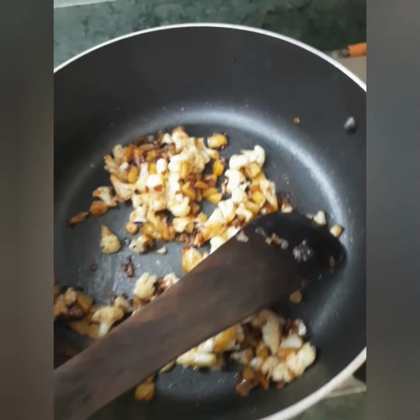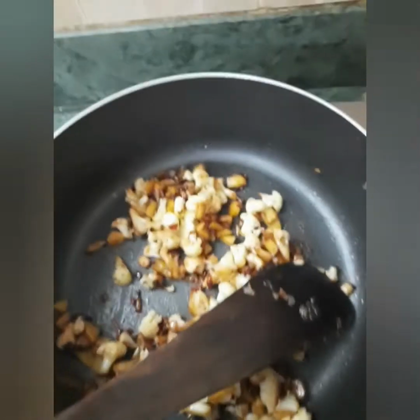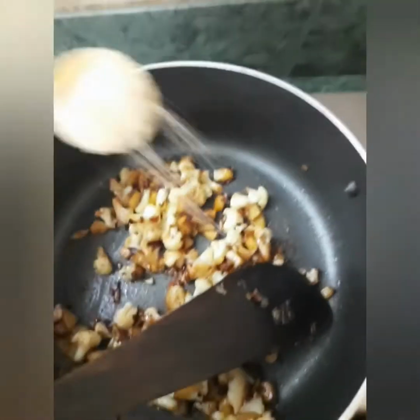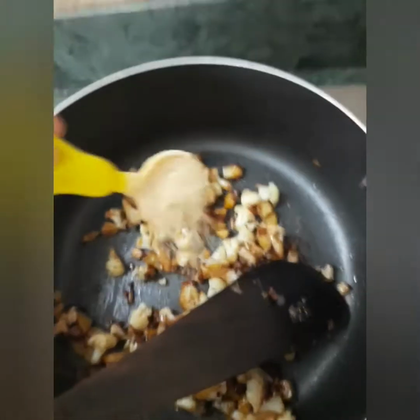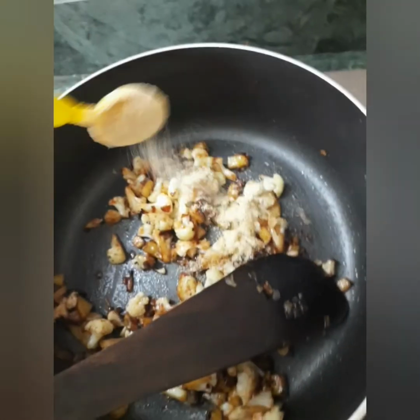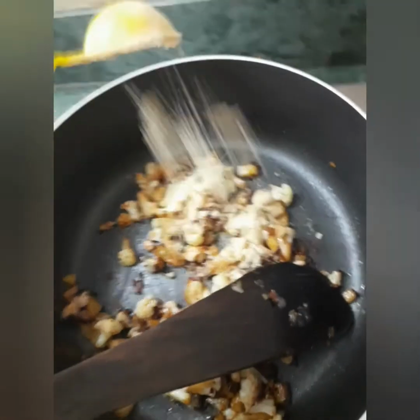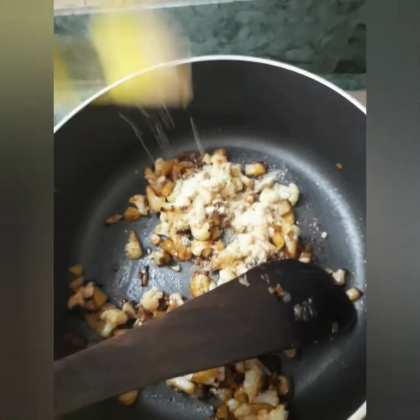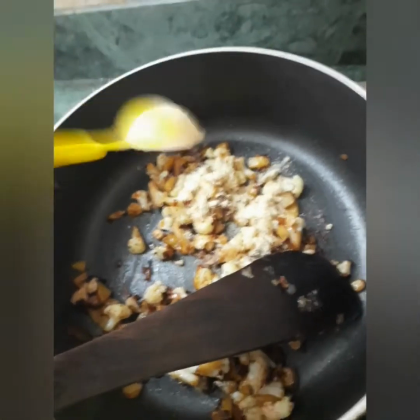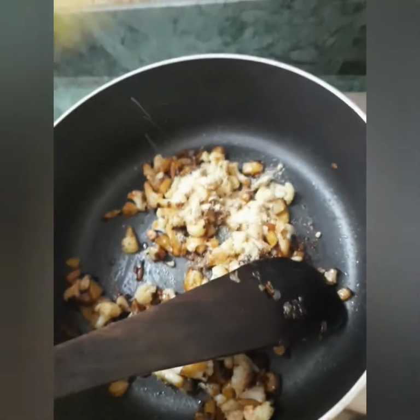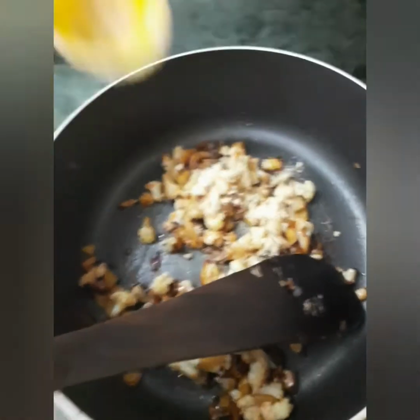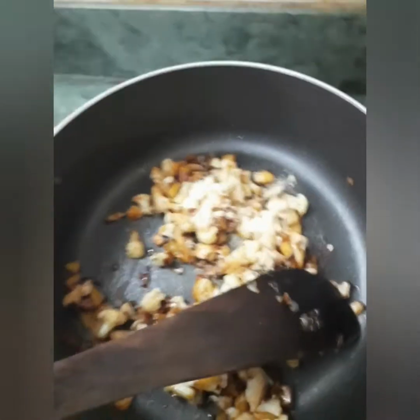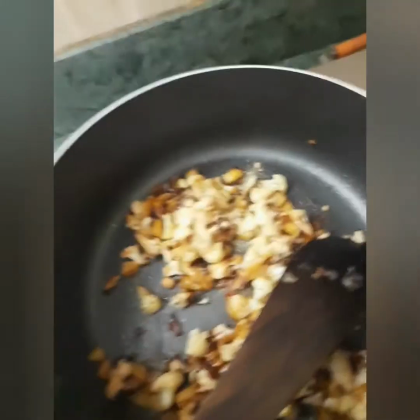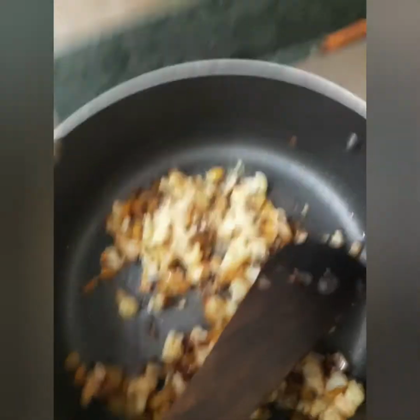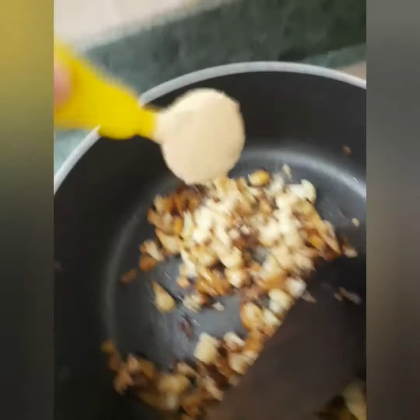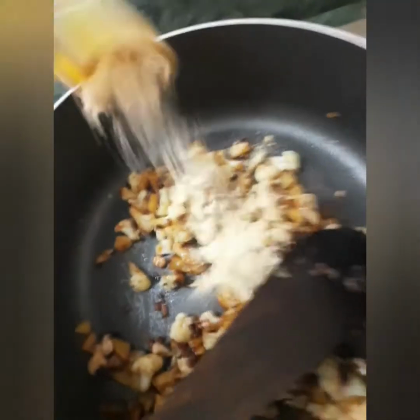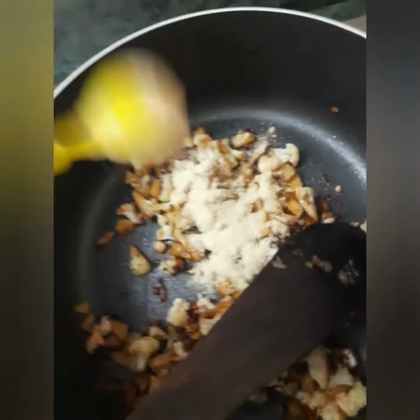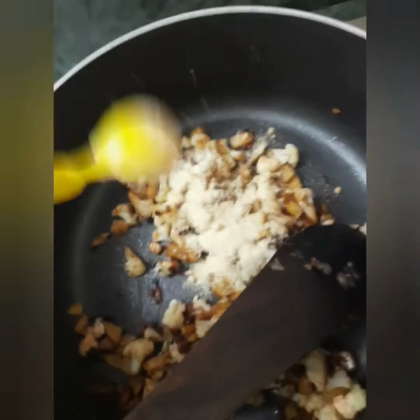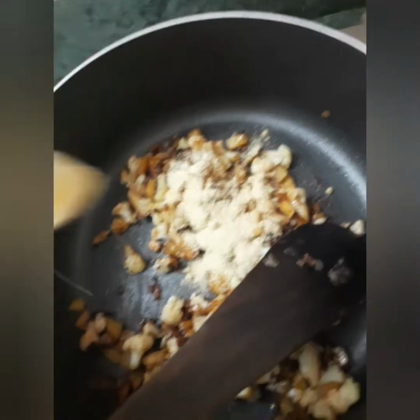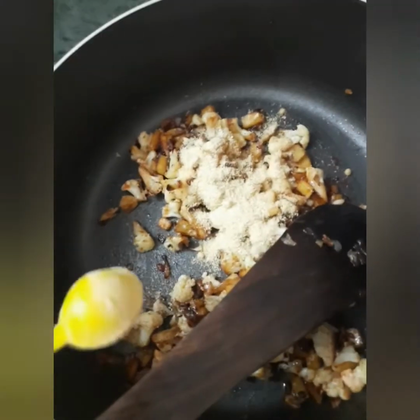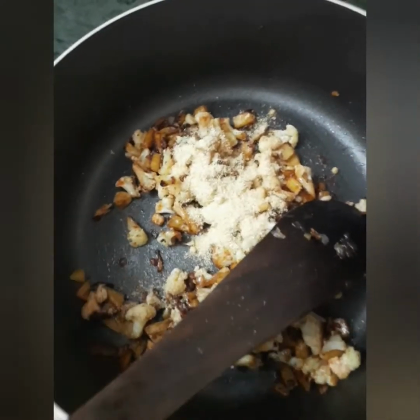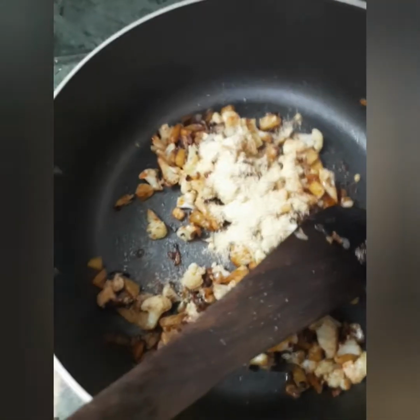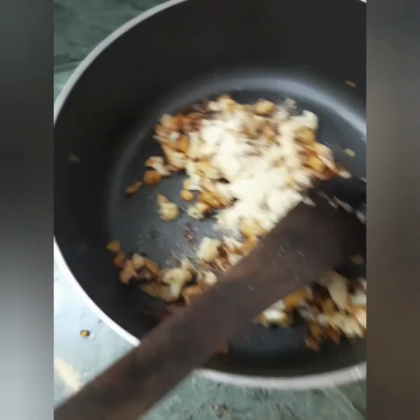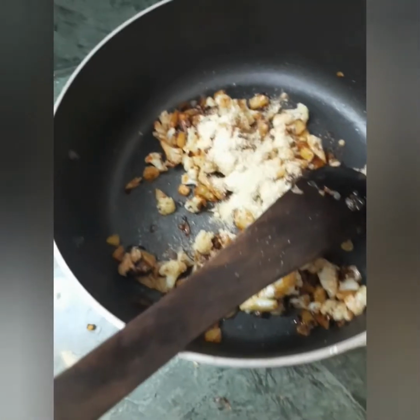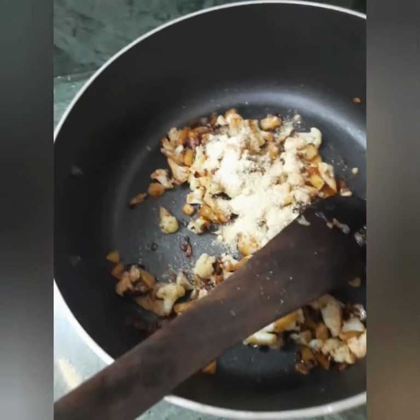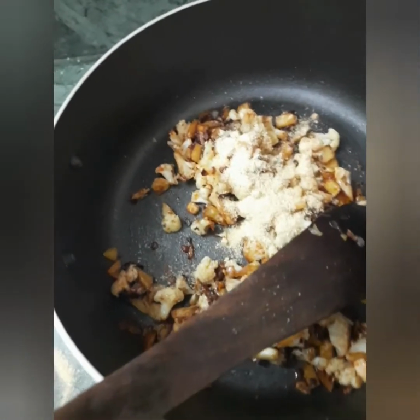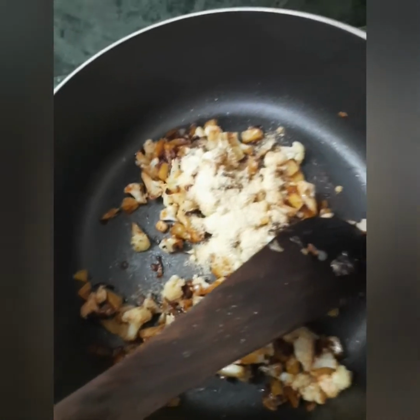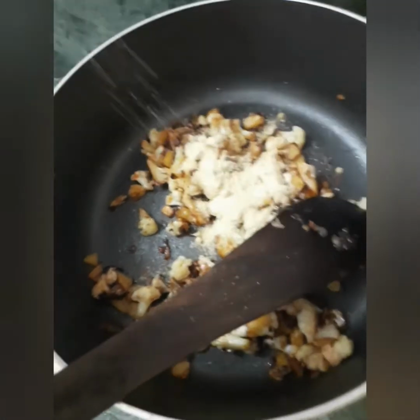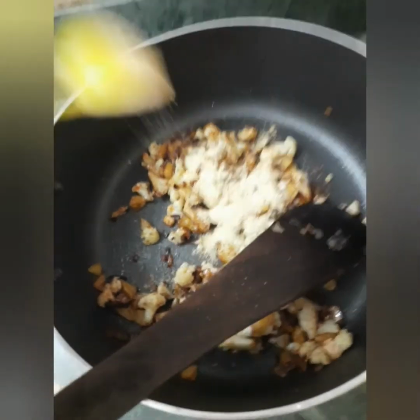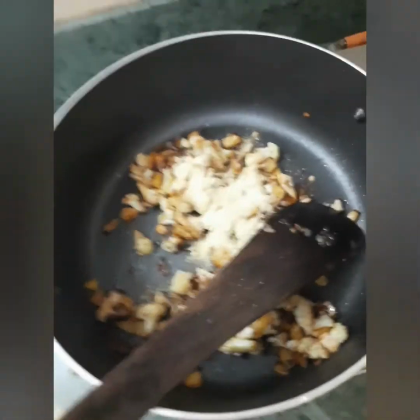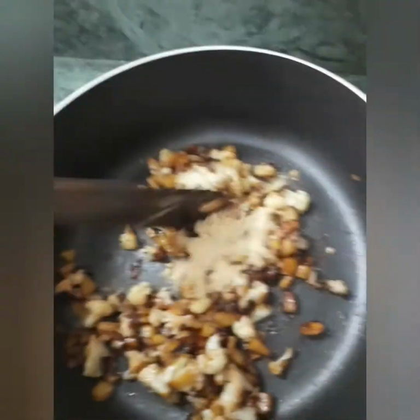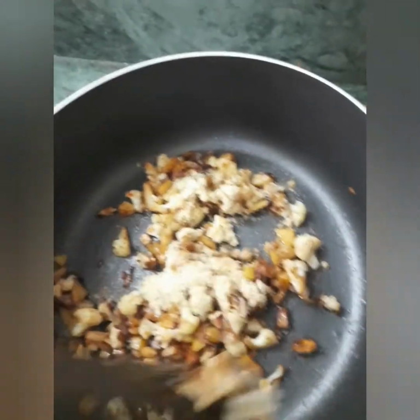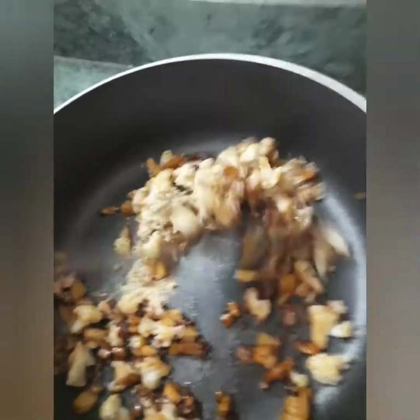Now we add a fried rice mix. This is a good mix.